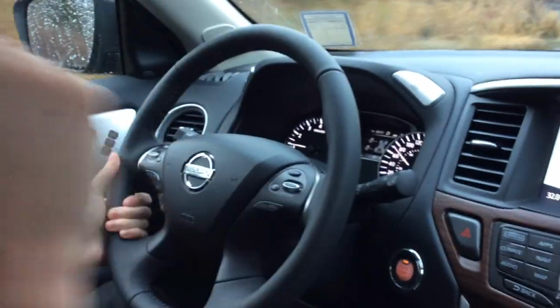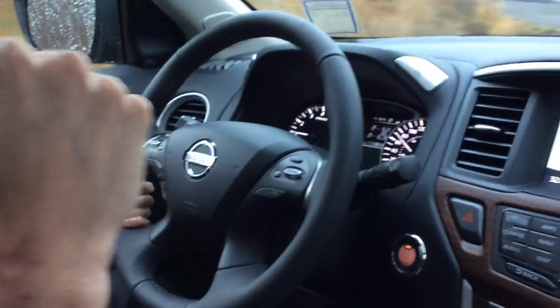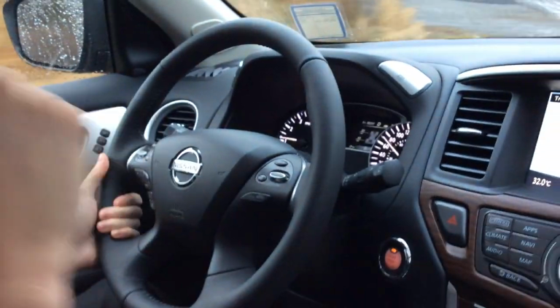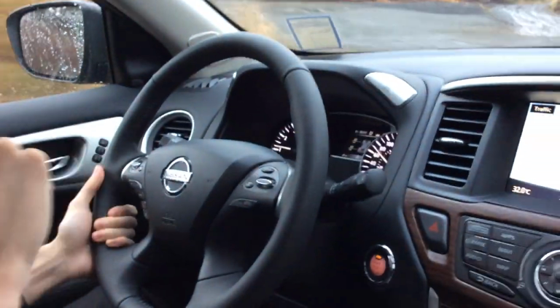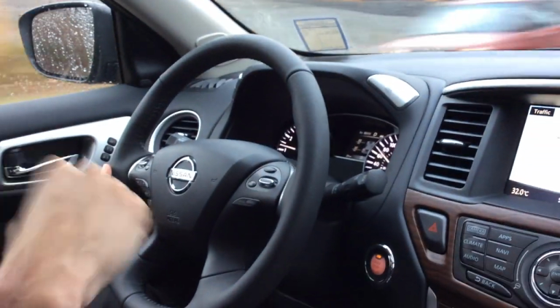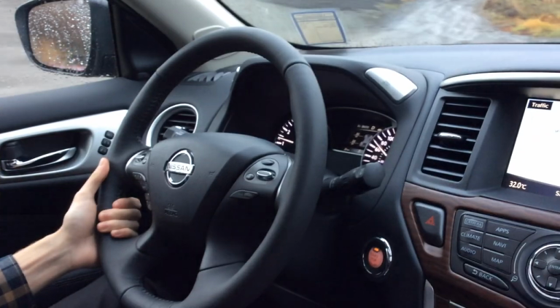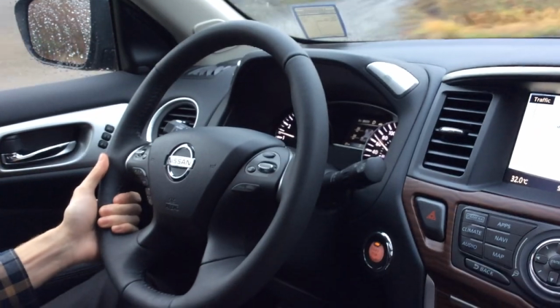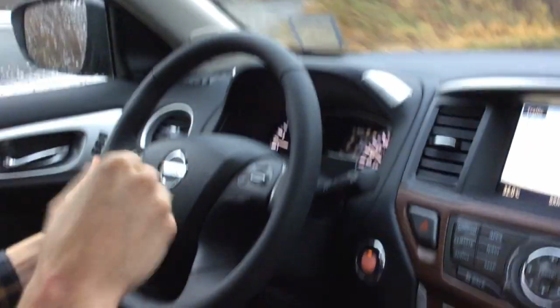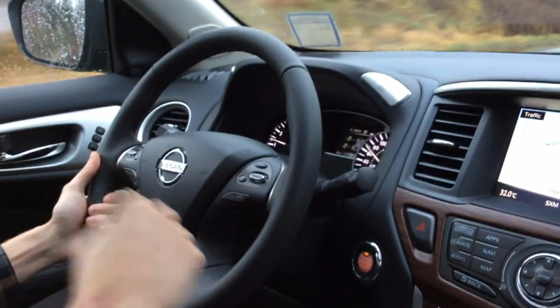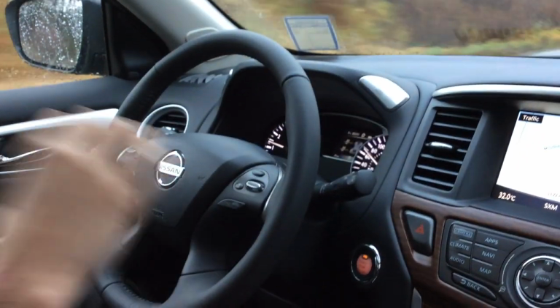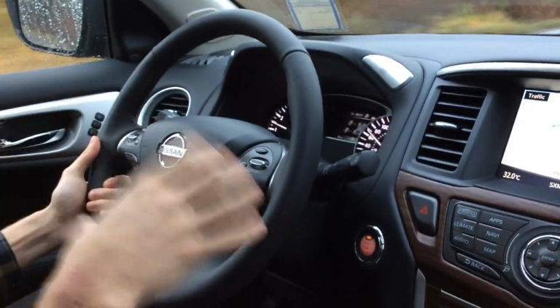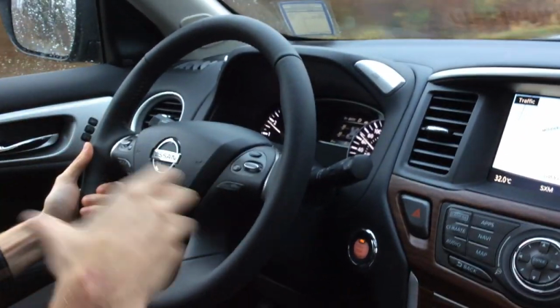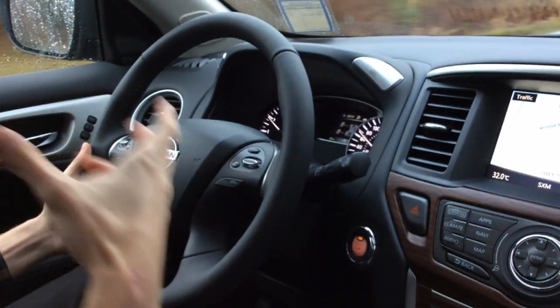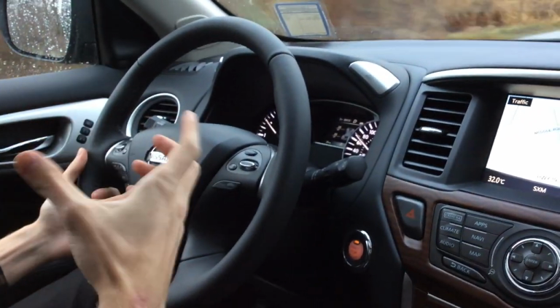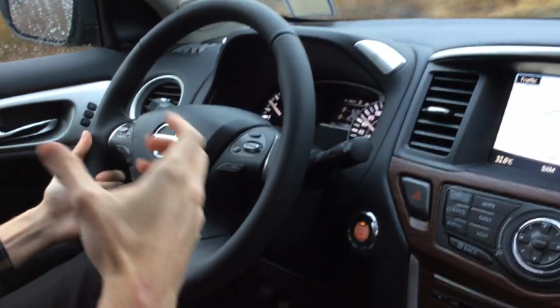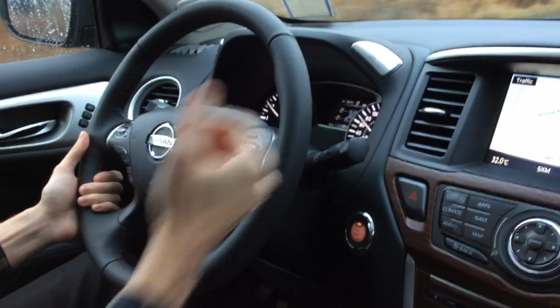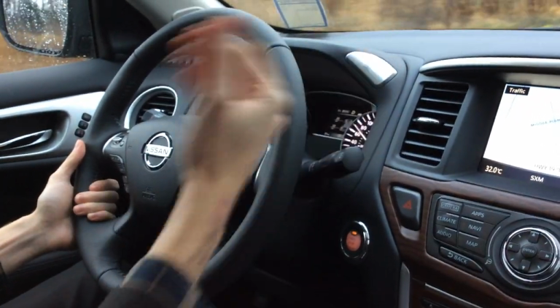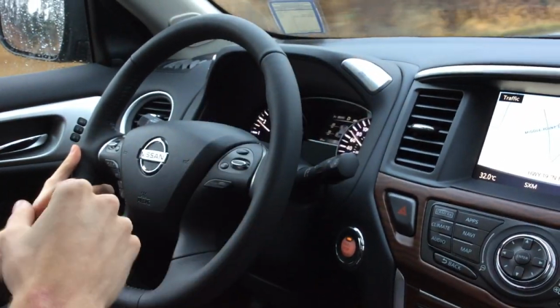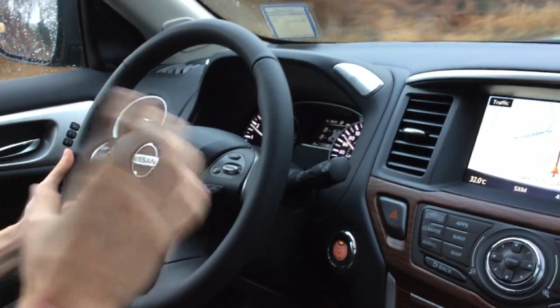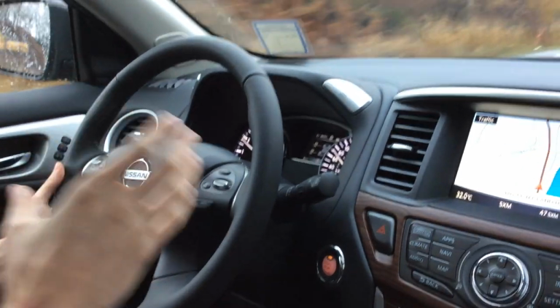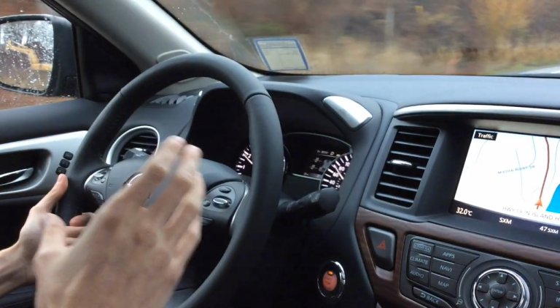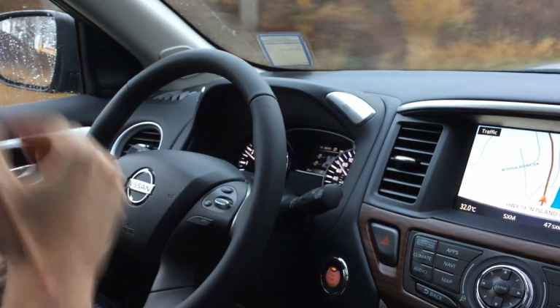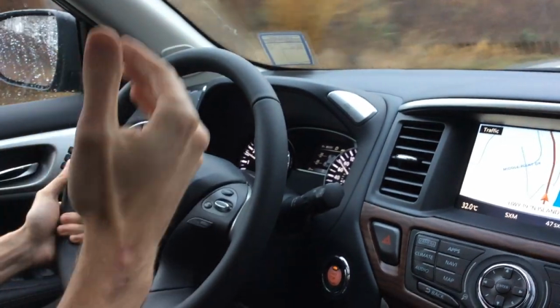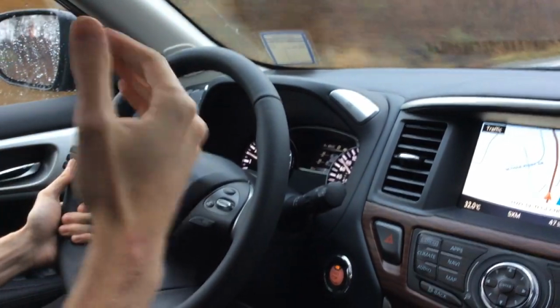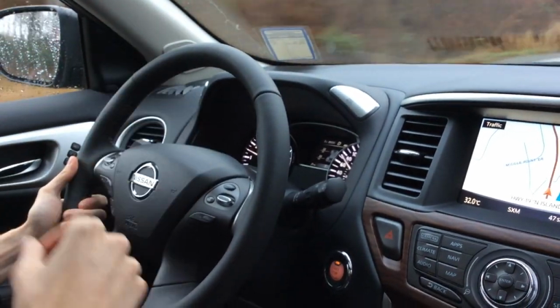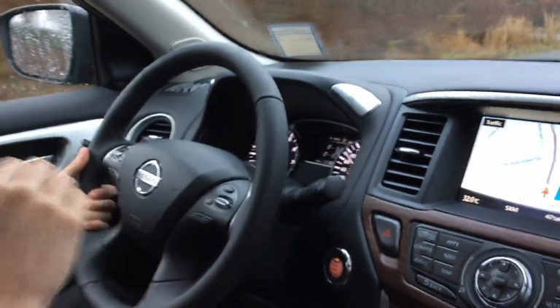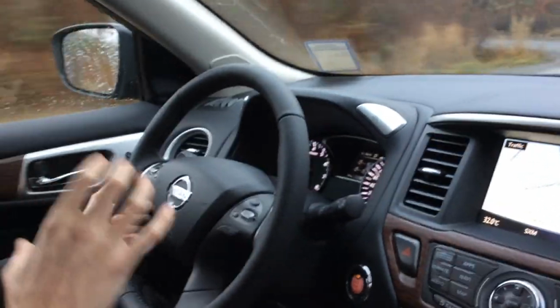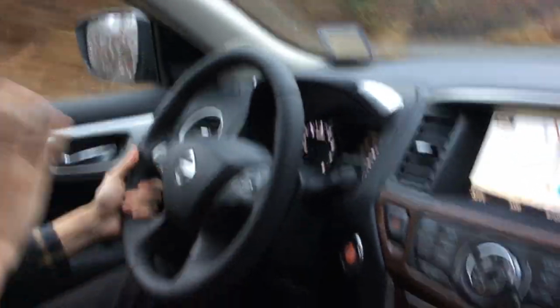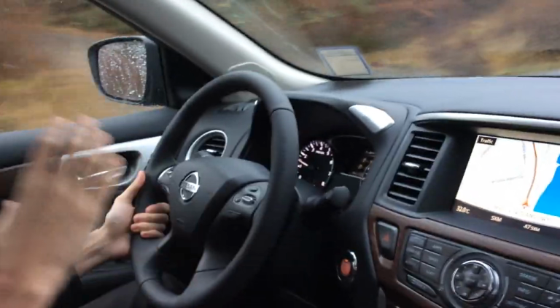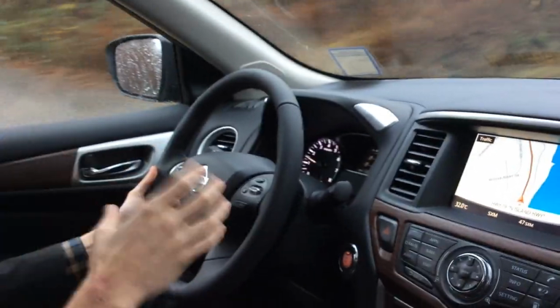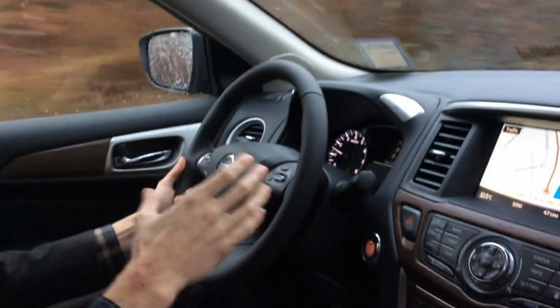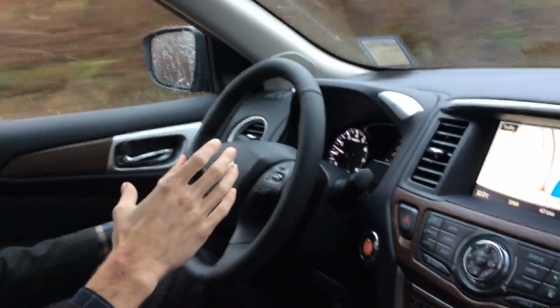If you're on the highway, for example, you set it at let's say 120. If you hit a 90 zone, what the cruise control will do — if the person in front of you slows down to 90 — it'll actually match their speed, so you don't need to be constantly adjusting your cruise control.